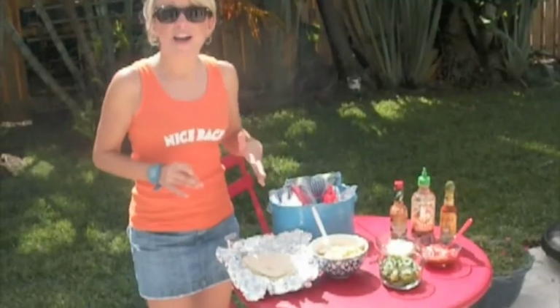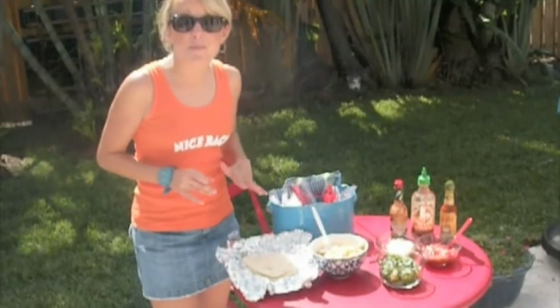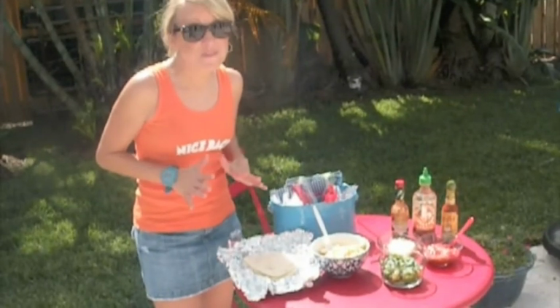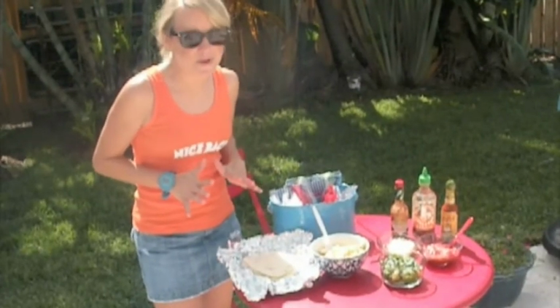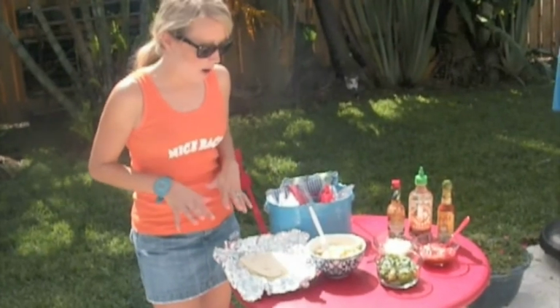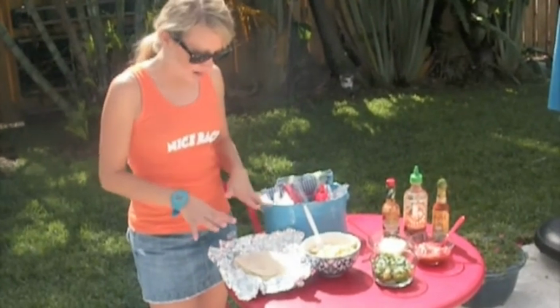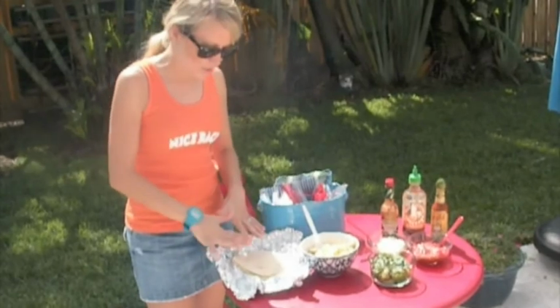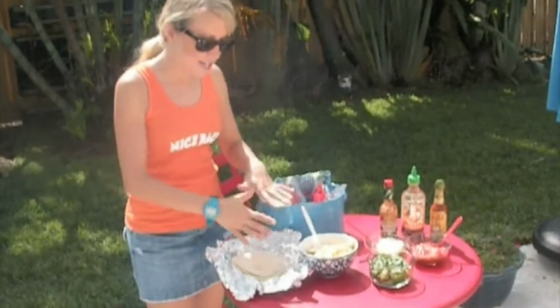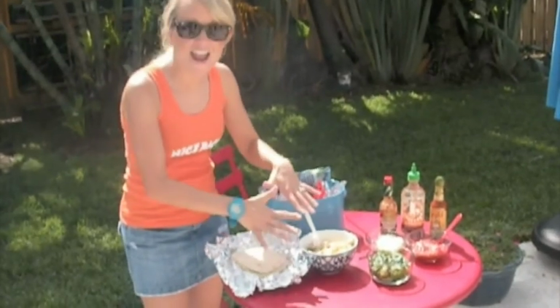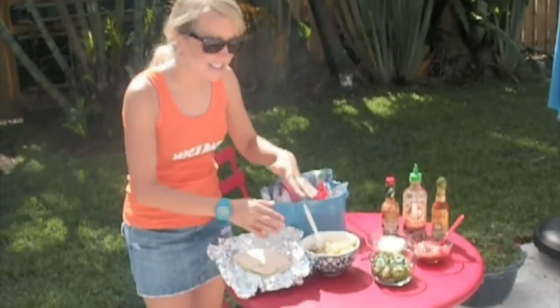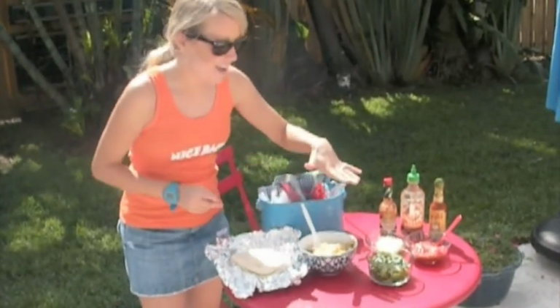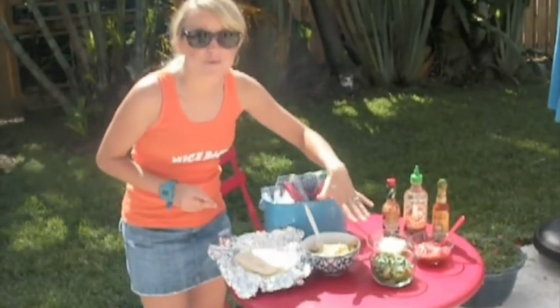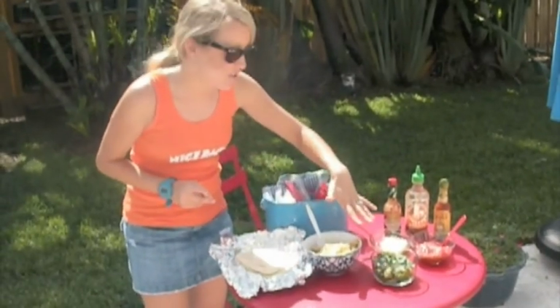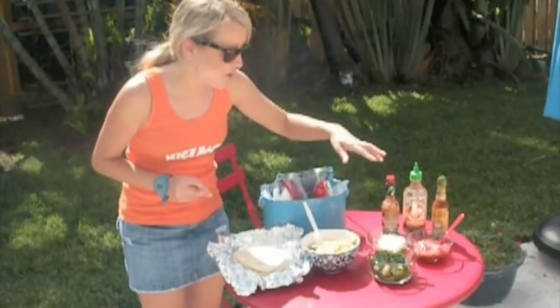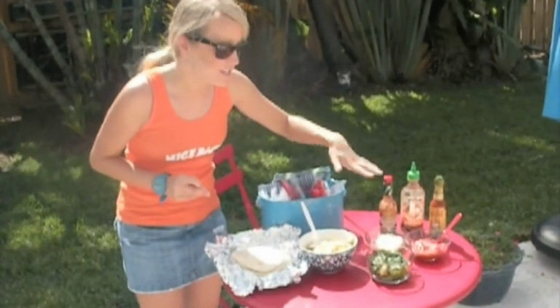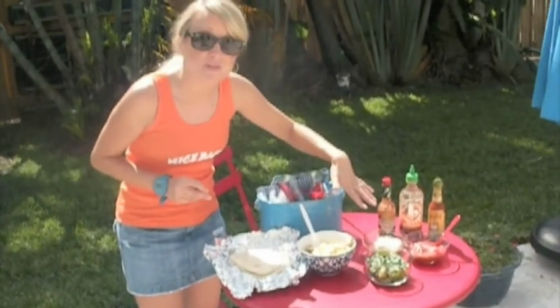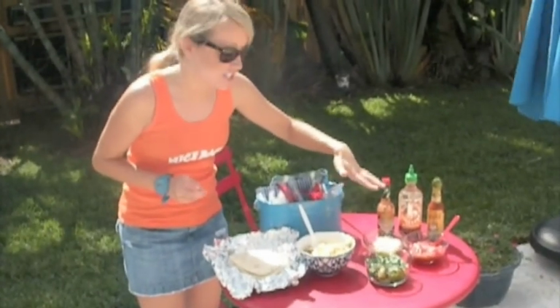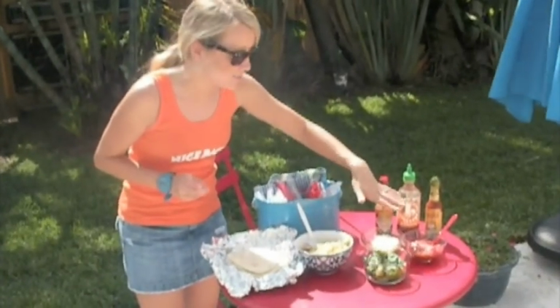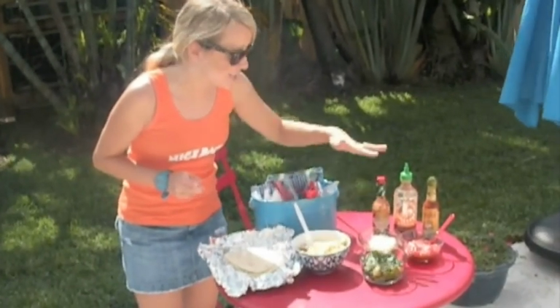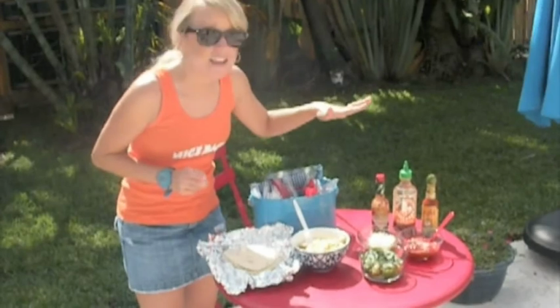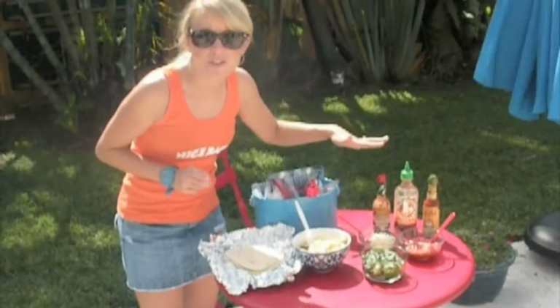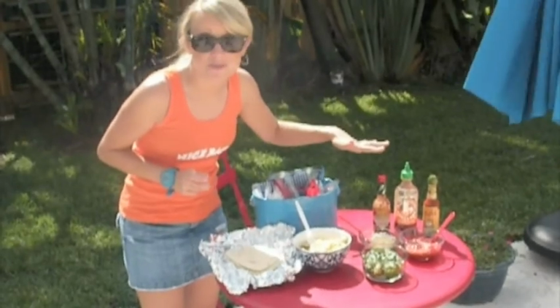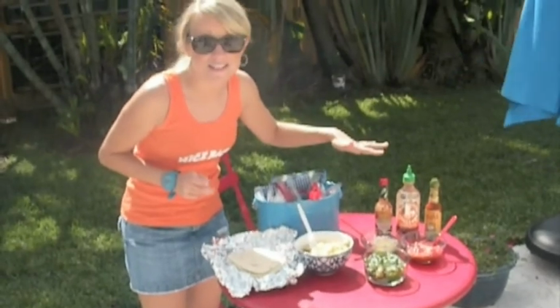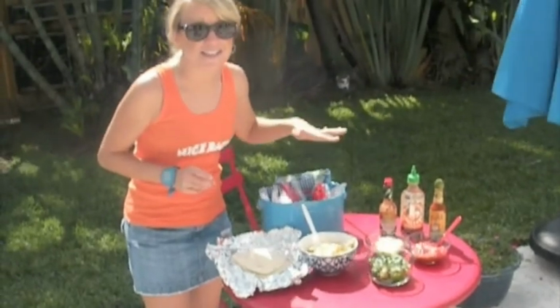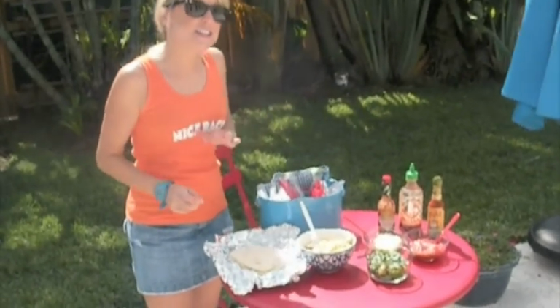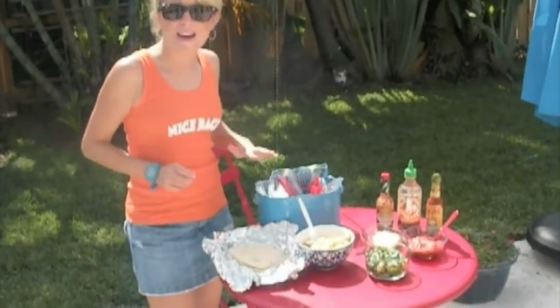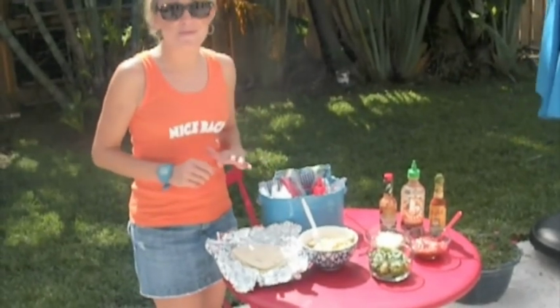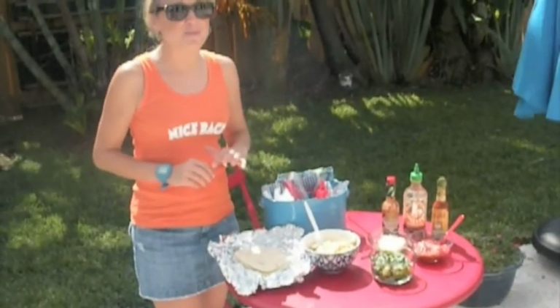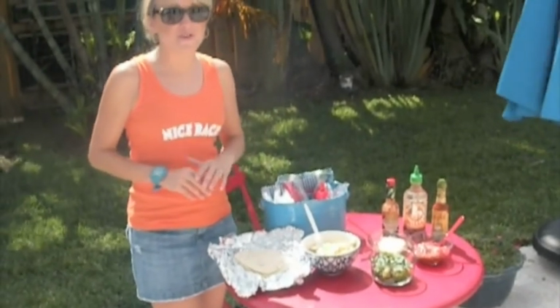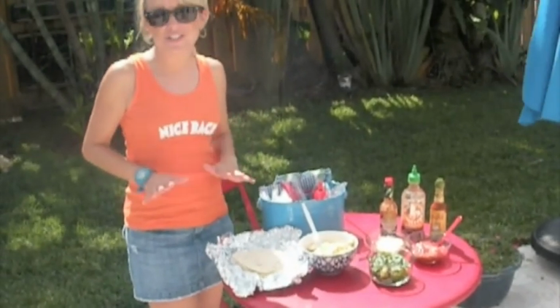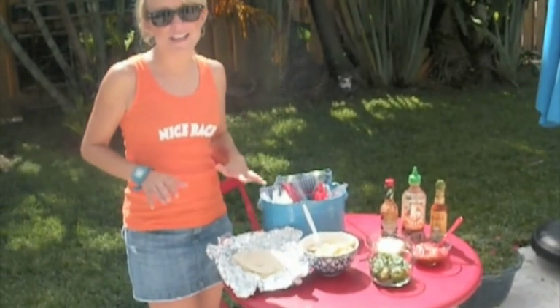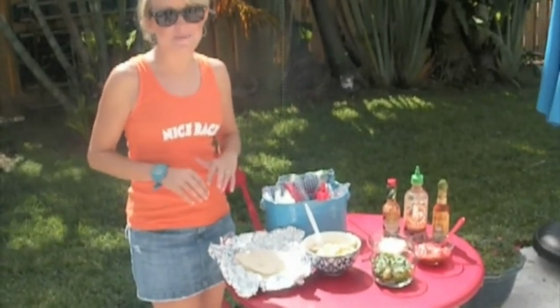I set up a breakfast burrito bar. I've got our tortillas, our eggs, some fresh cilantro, pepper jack cheese, some salsa, and three different types of hot sauce. This way, everybody can make their burritos just the way they like them.